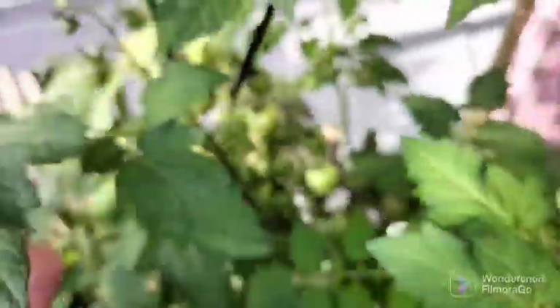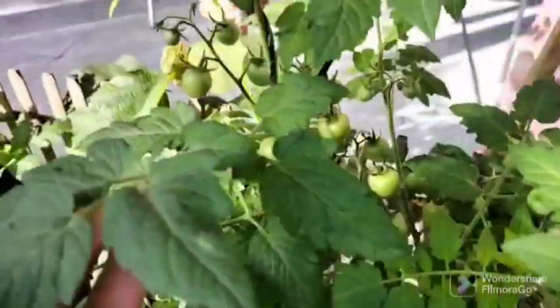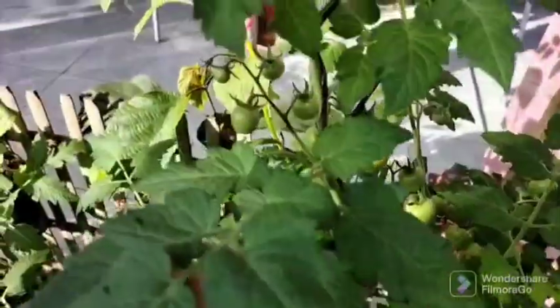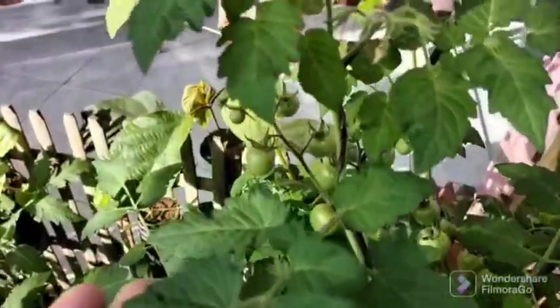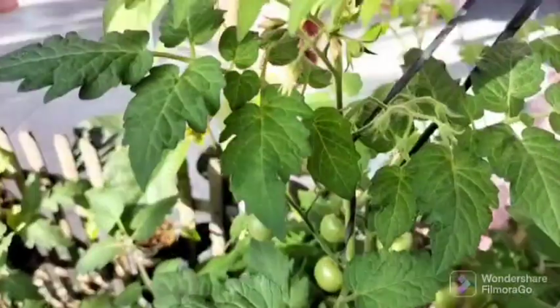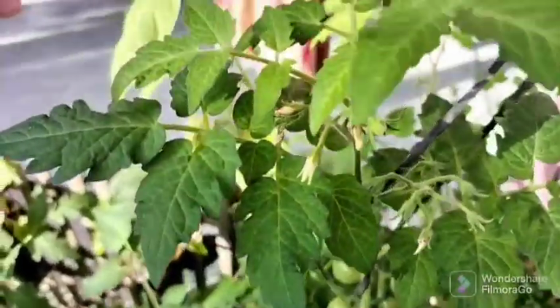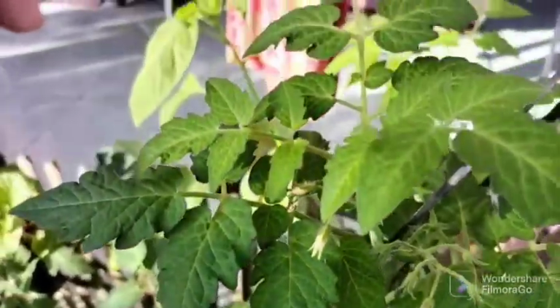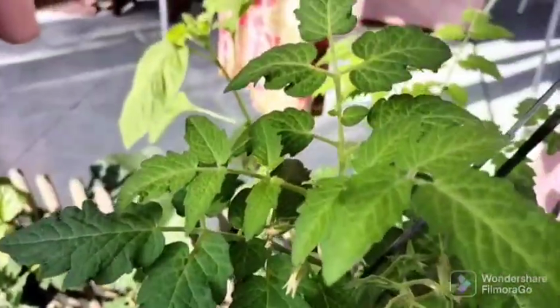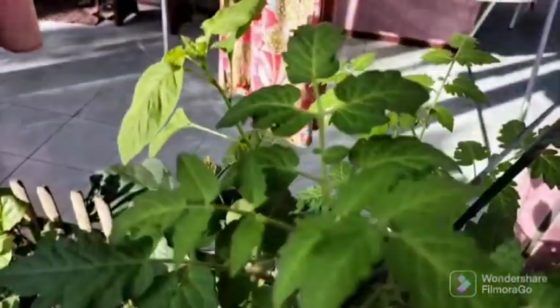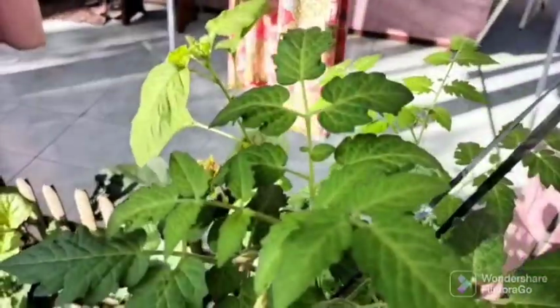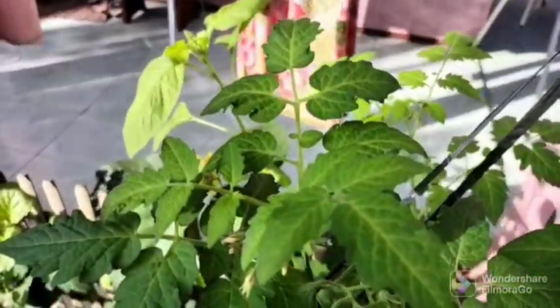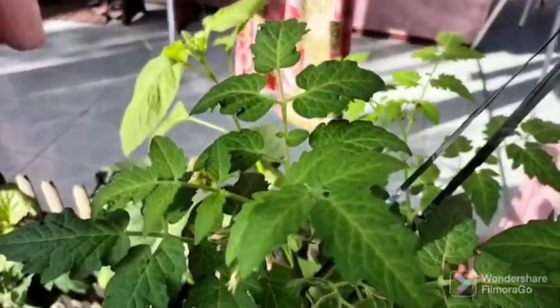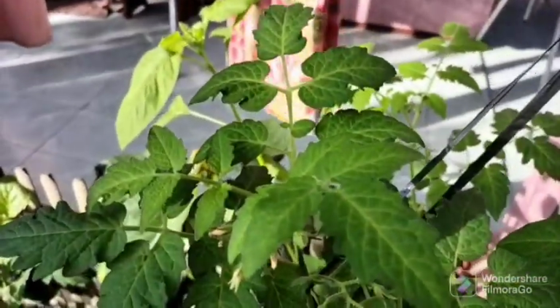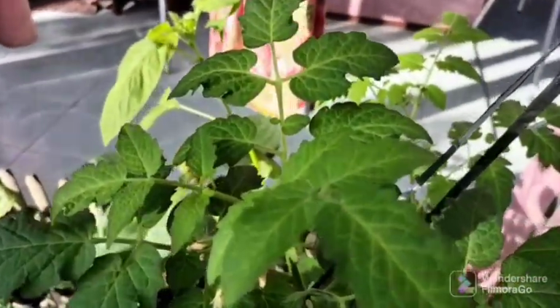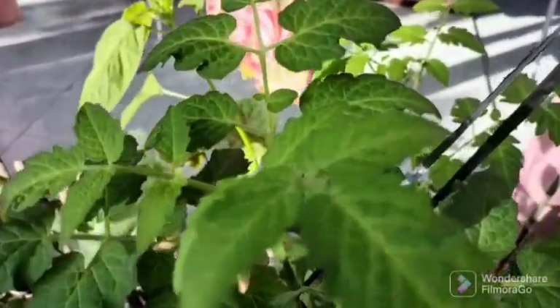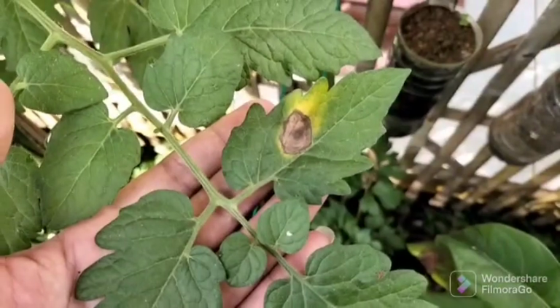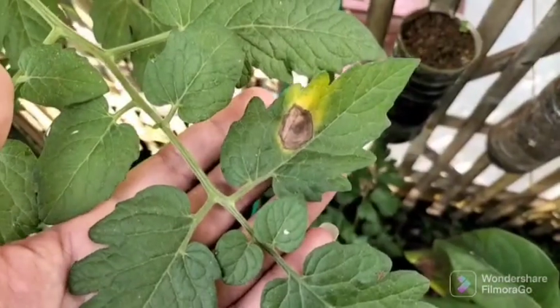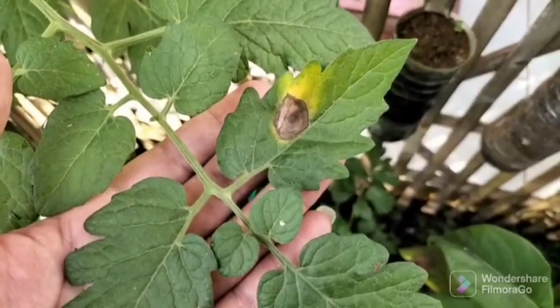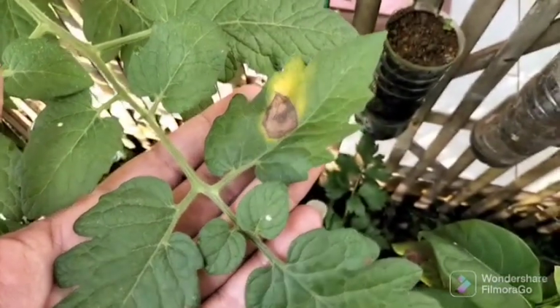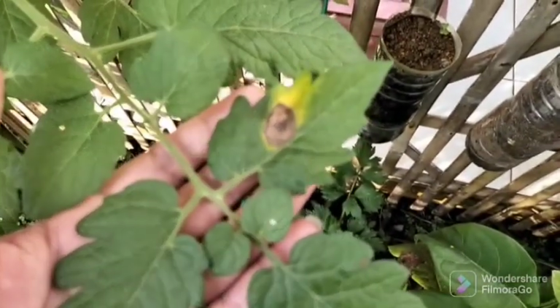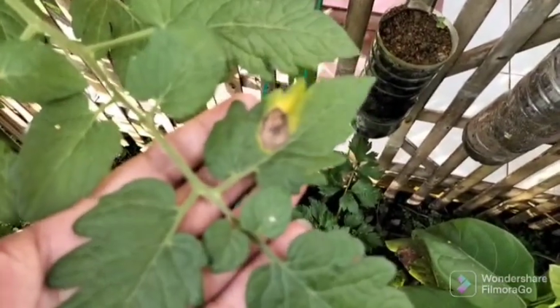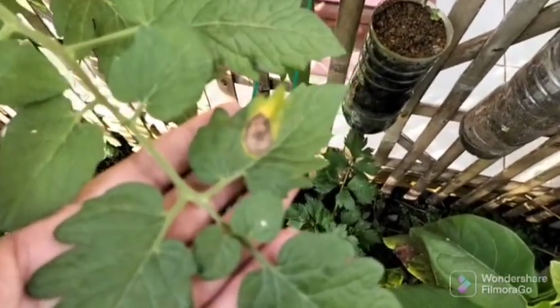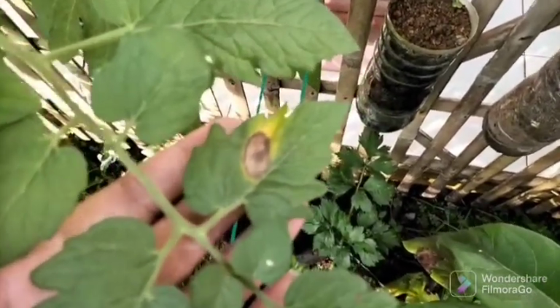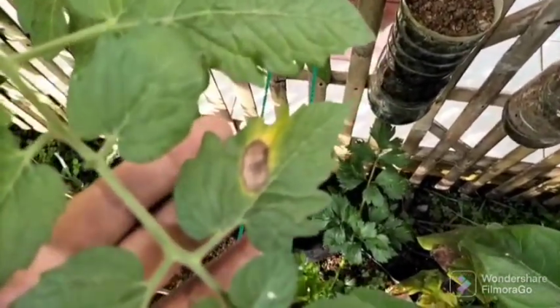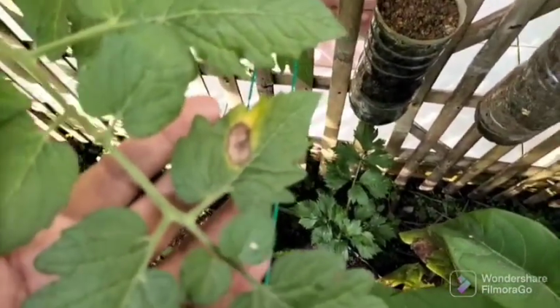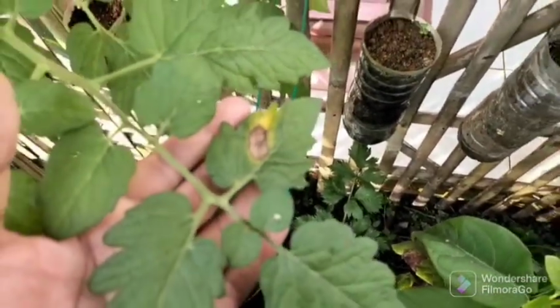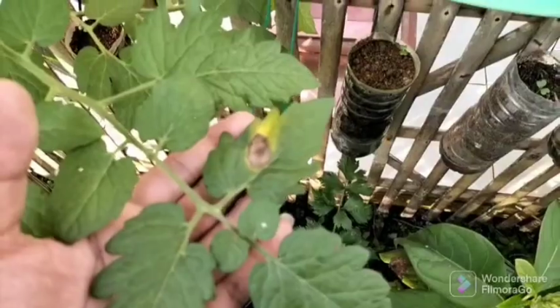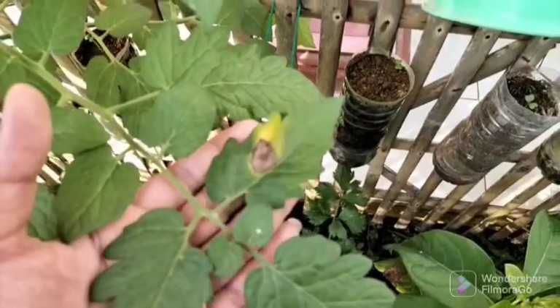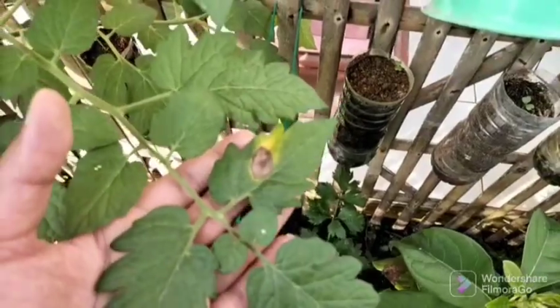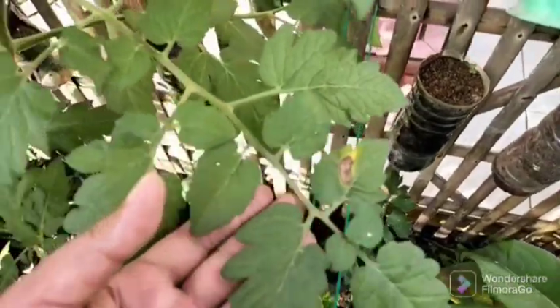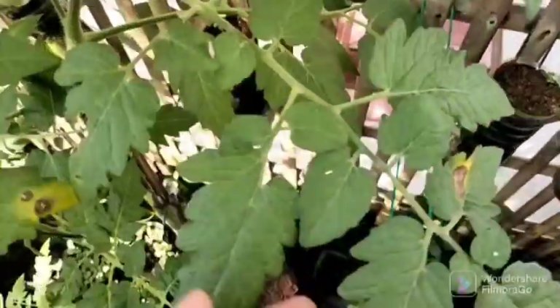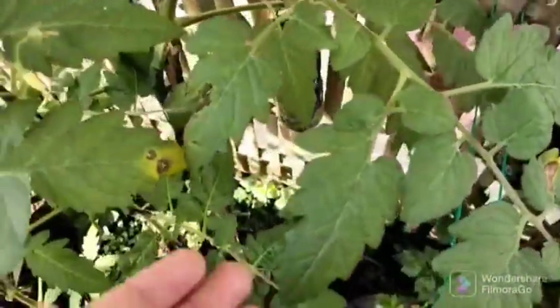I will explain why: since your seedlings grow on a shelf under a lamp or on a windowsill, they do not receive ultraviolet light. When planted in open ground or a greenhouse, the lower leaves are old leaves that cannot adapt to outside conditions.